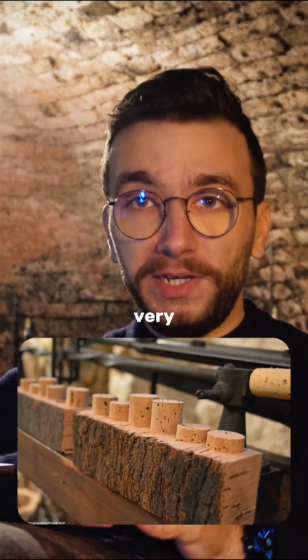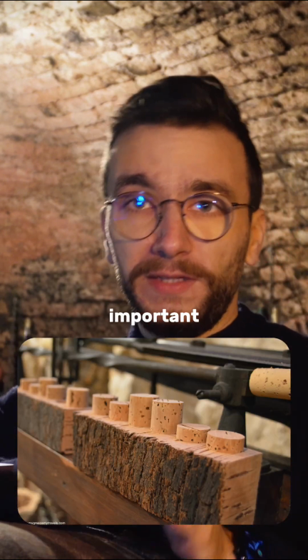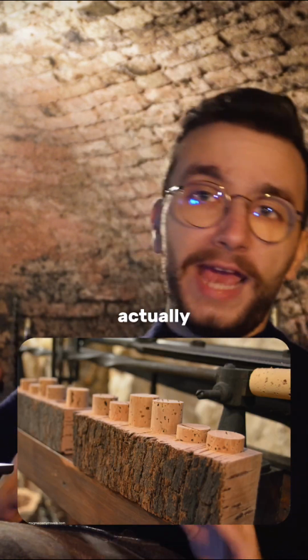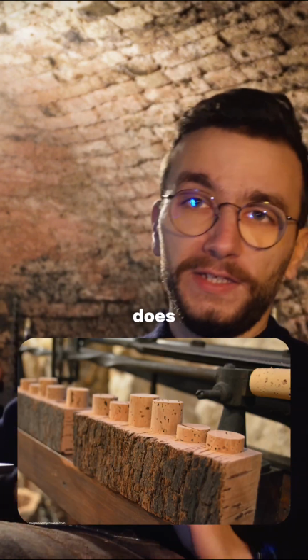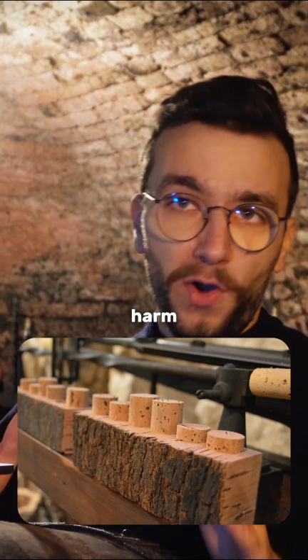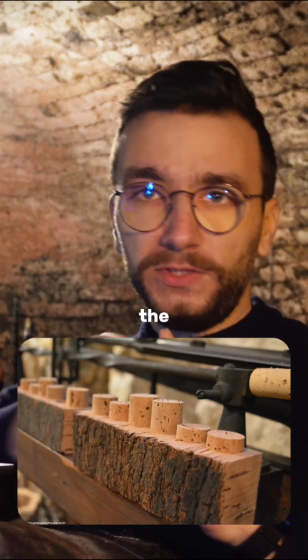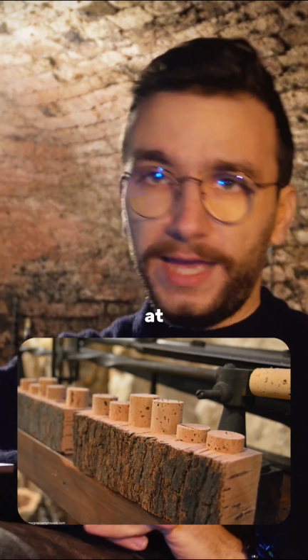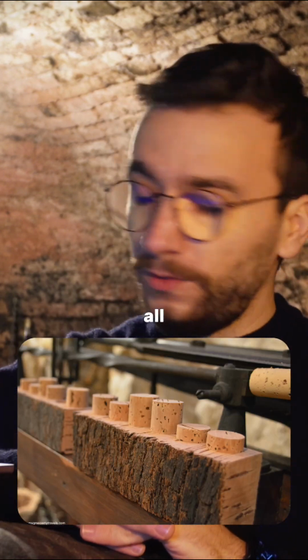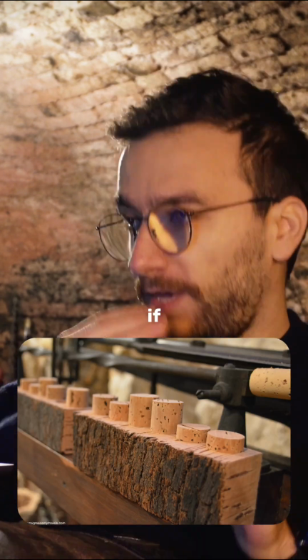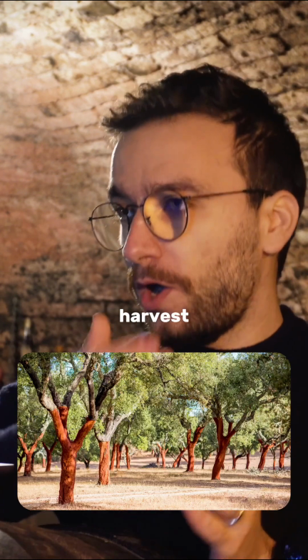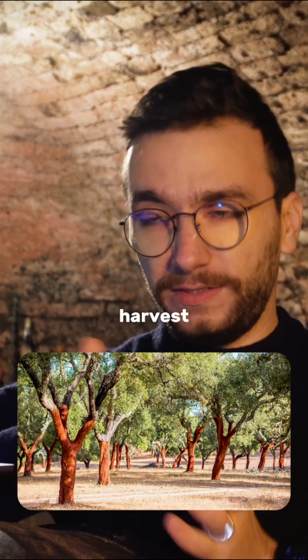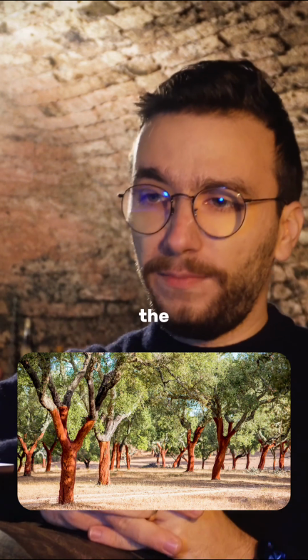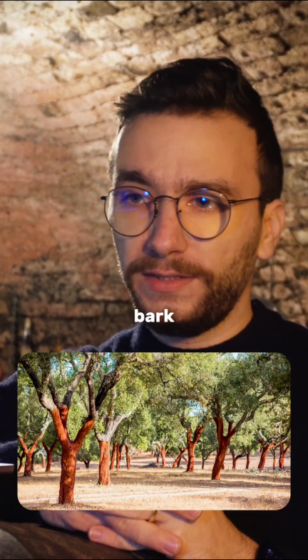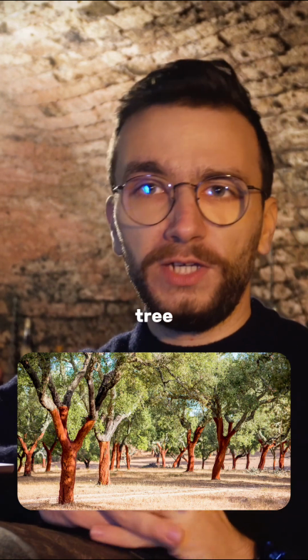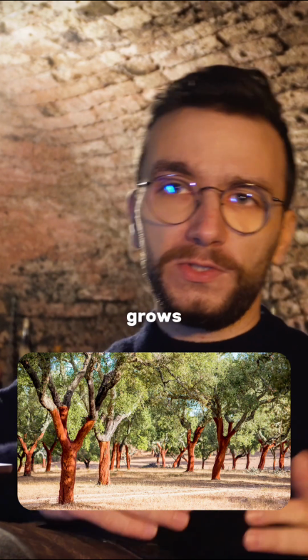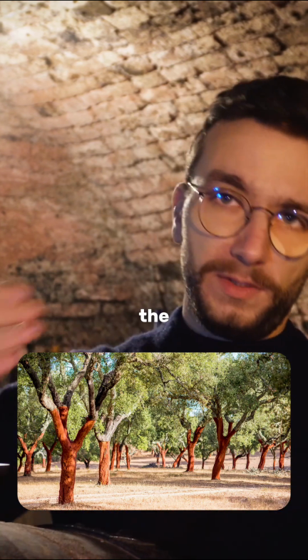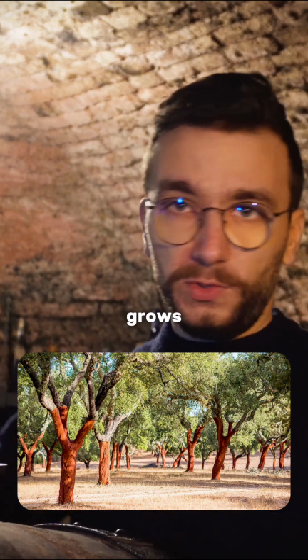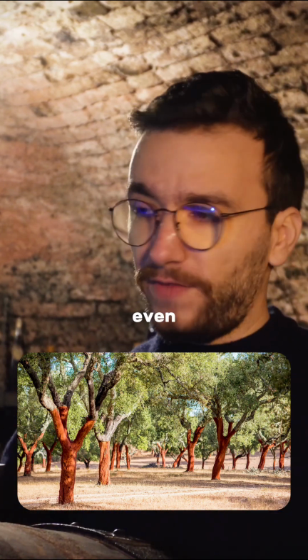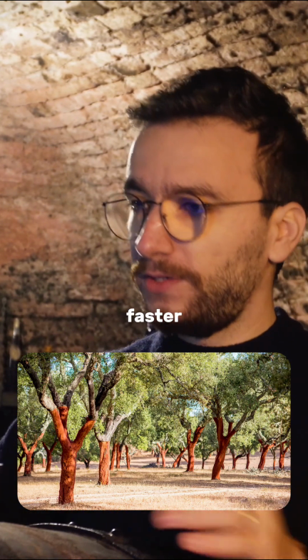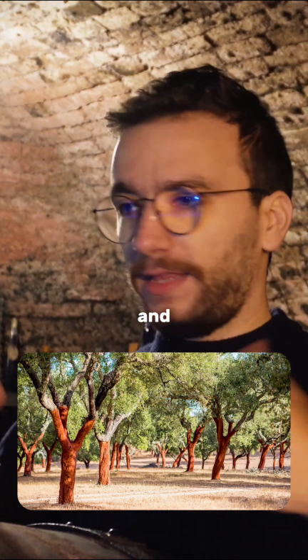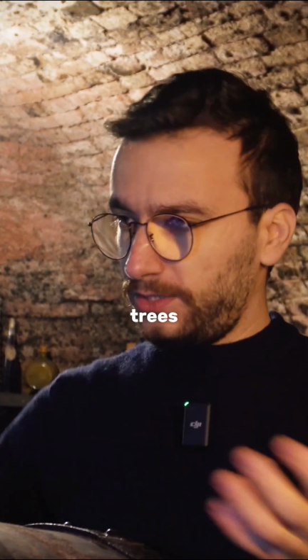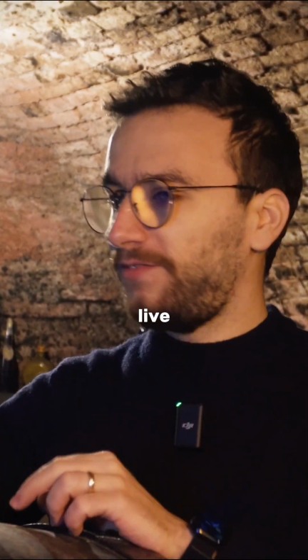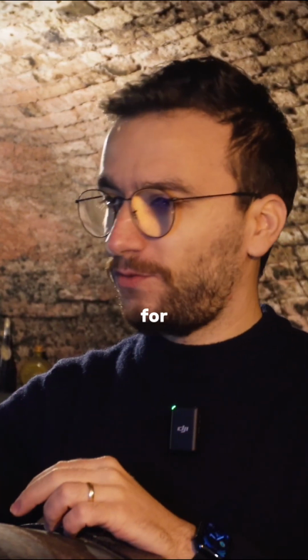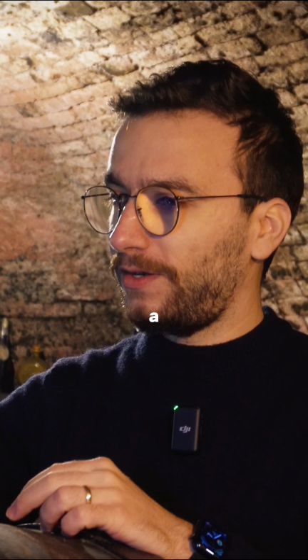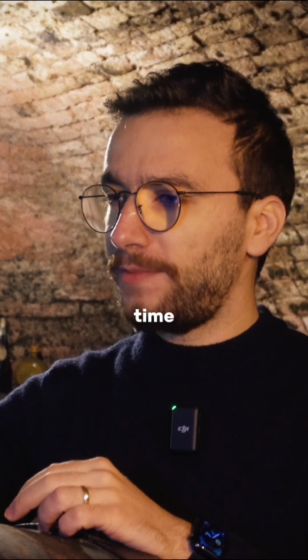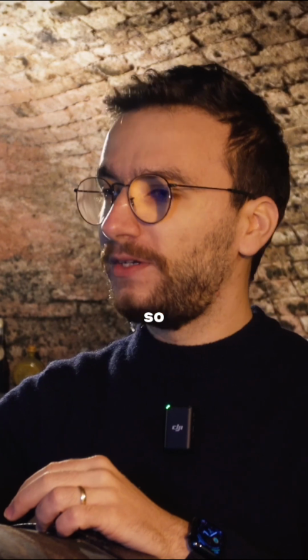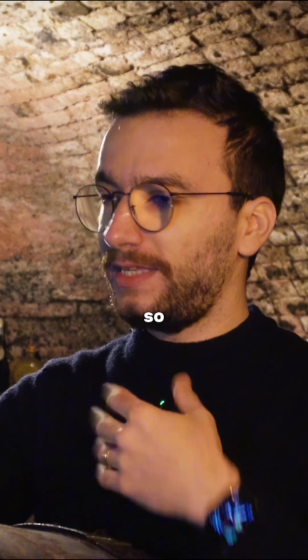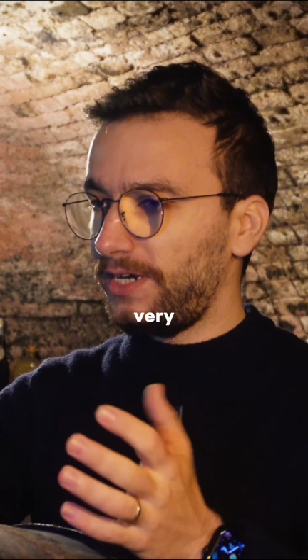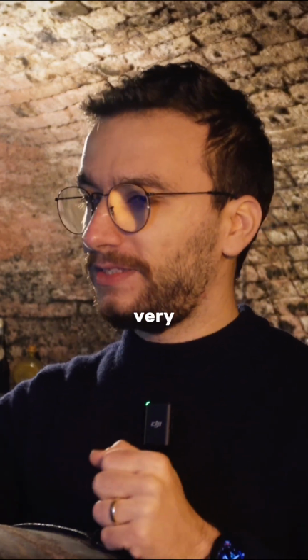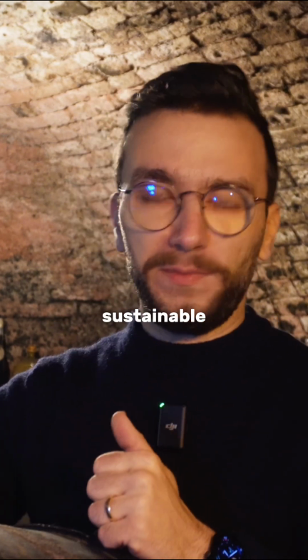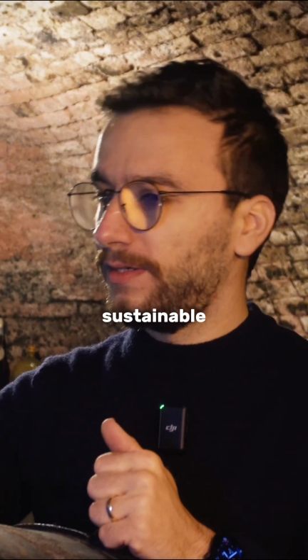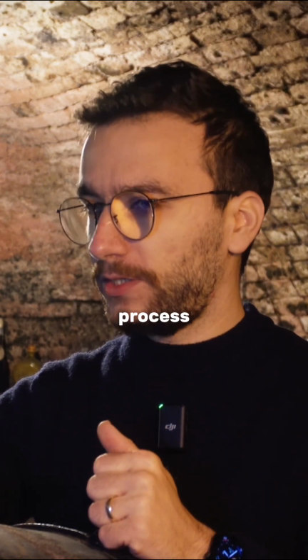Very importantly, this does not harm the tree at all. If you harvest the bark, the bark actually grows back even faster and the trees can live for a long time. So it's a very sustainable process.